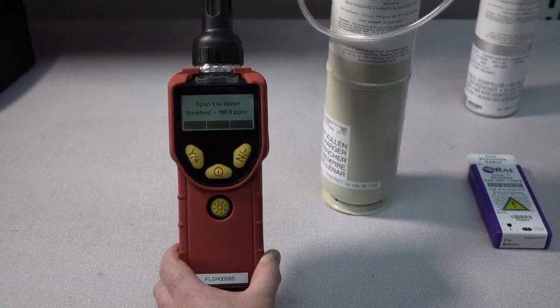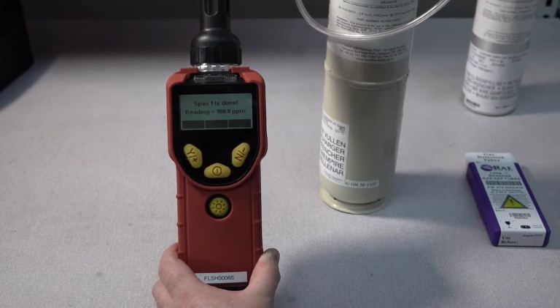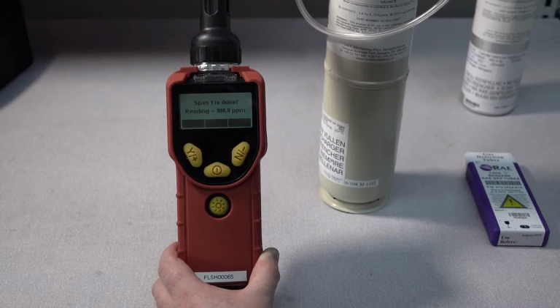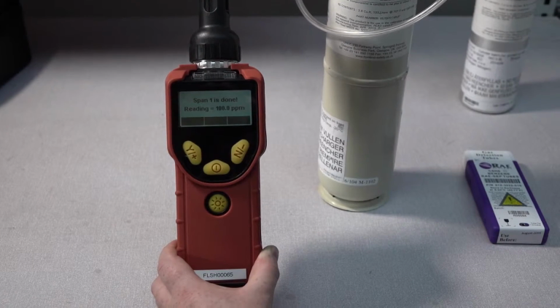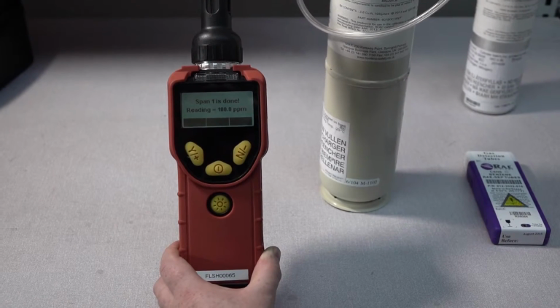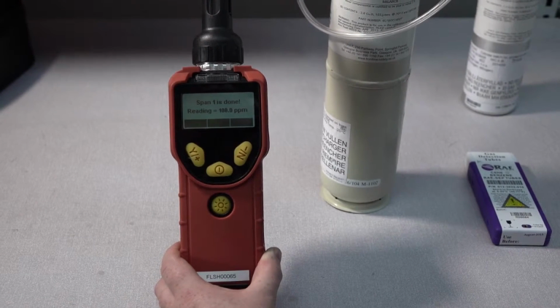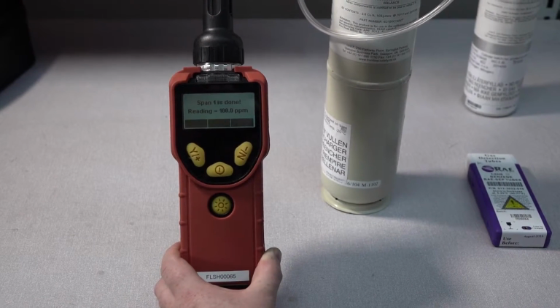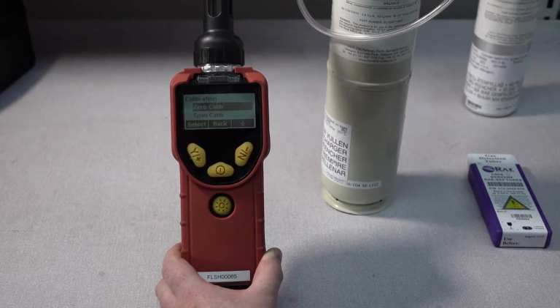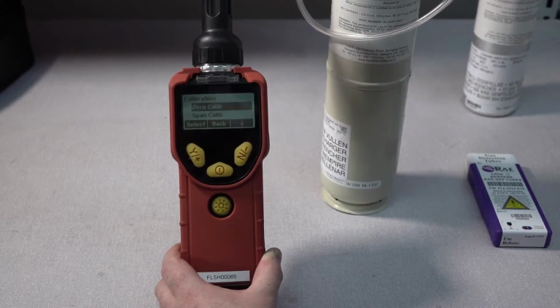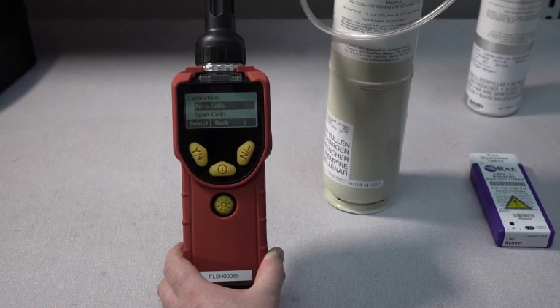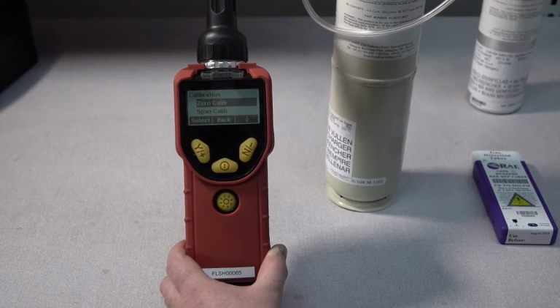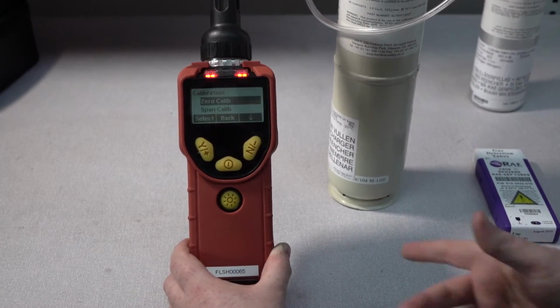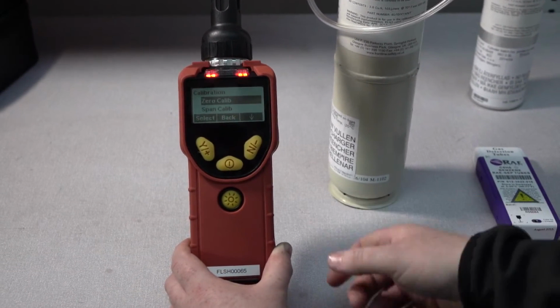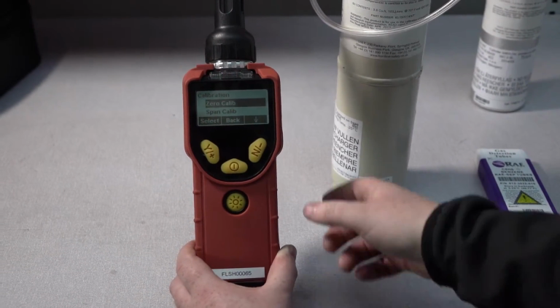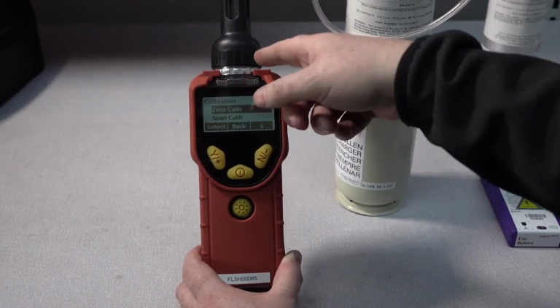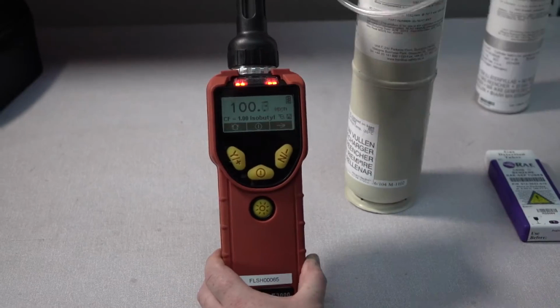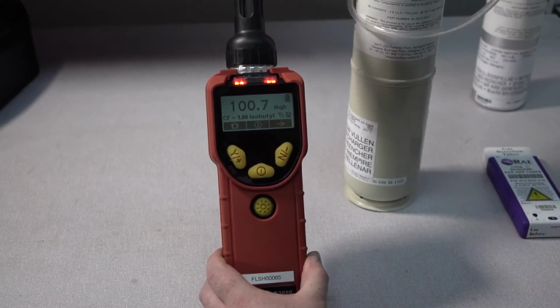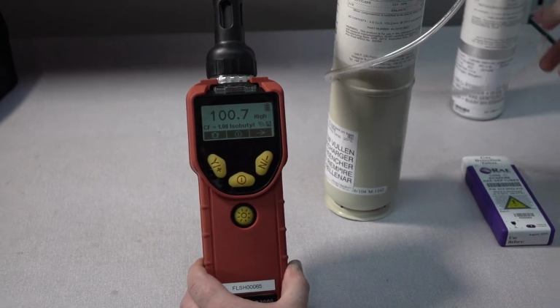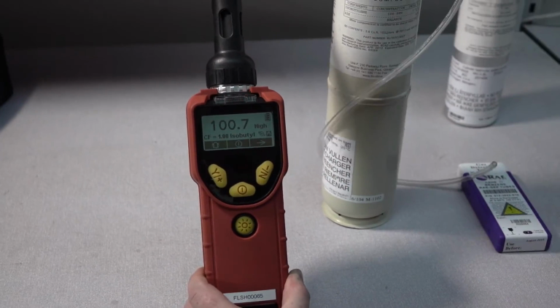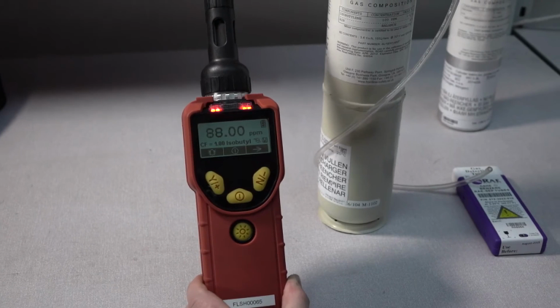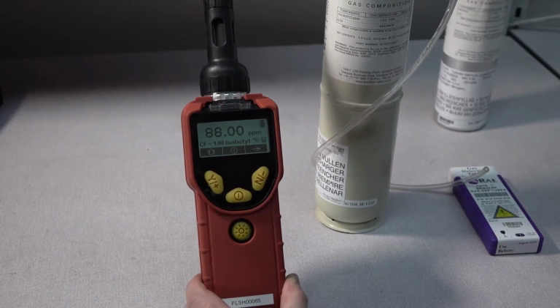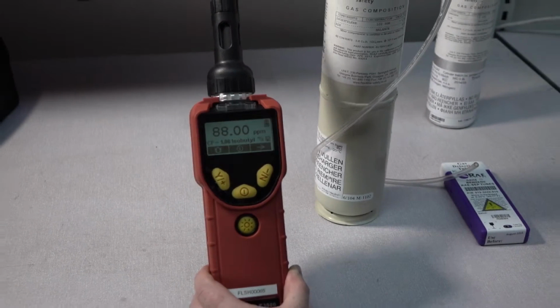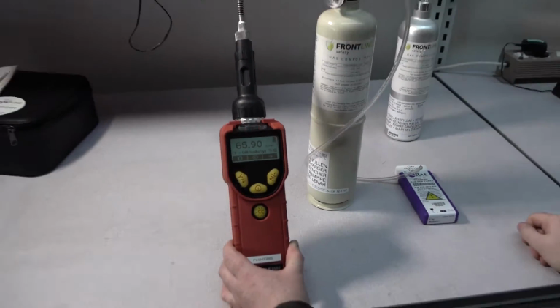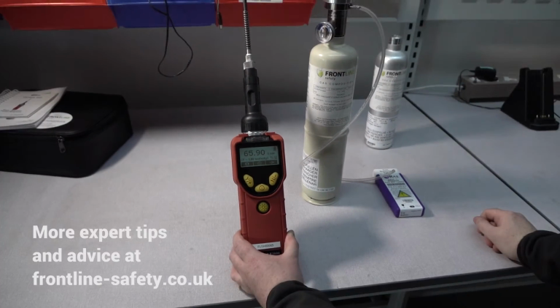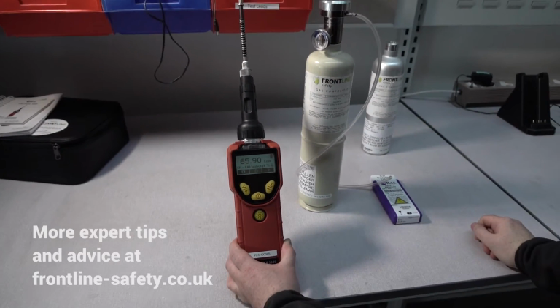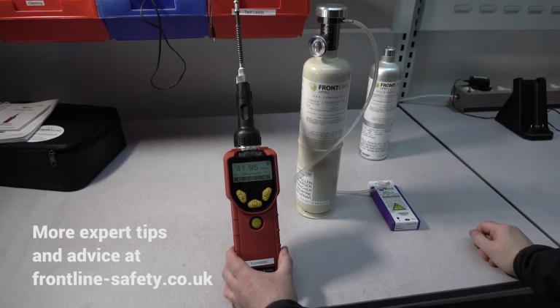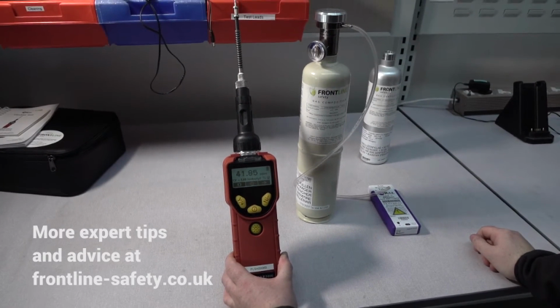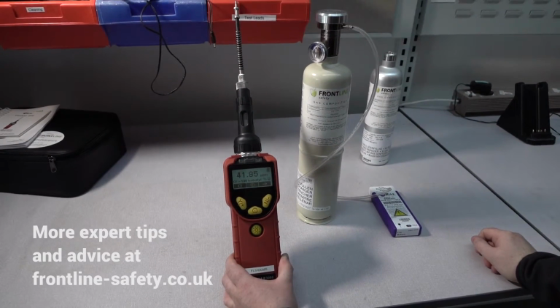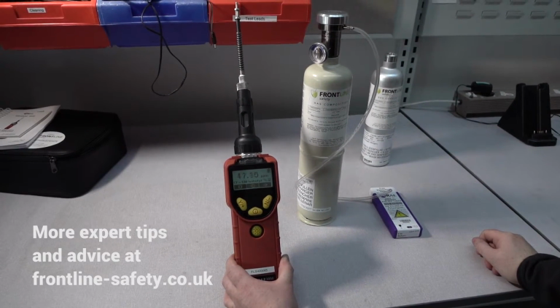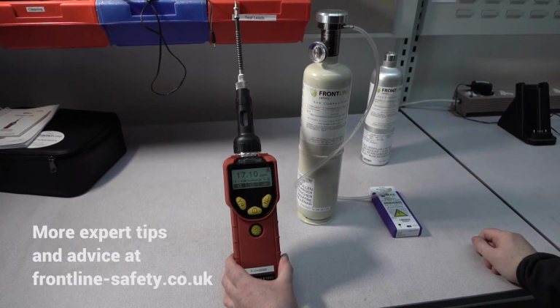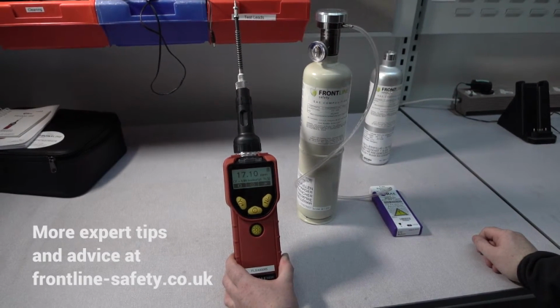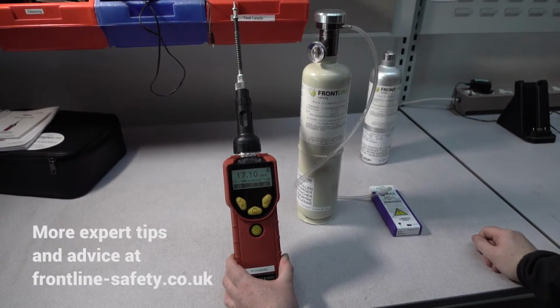The unit will now go into alarm. So just select back and remove the tubing, and the alarms will stop.